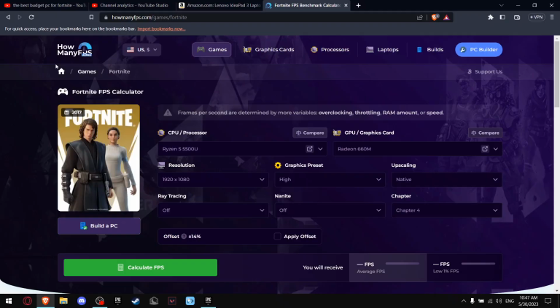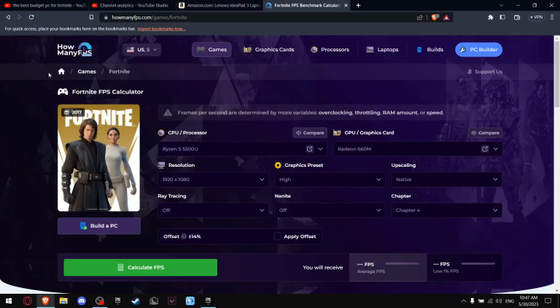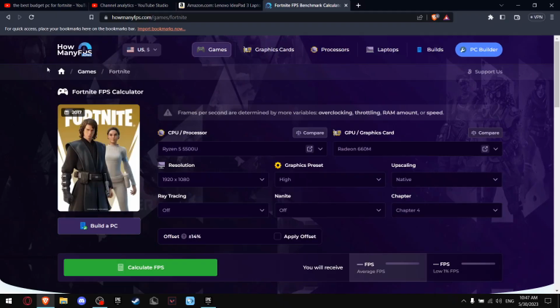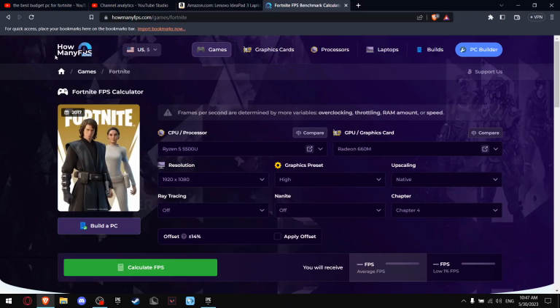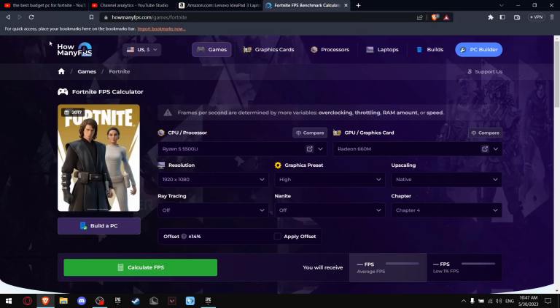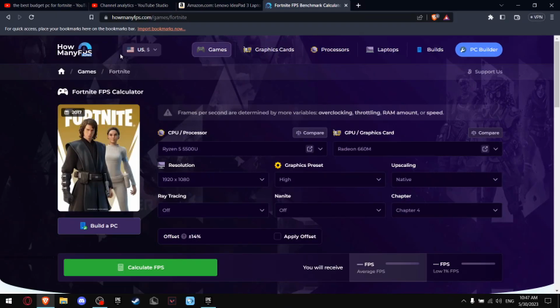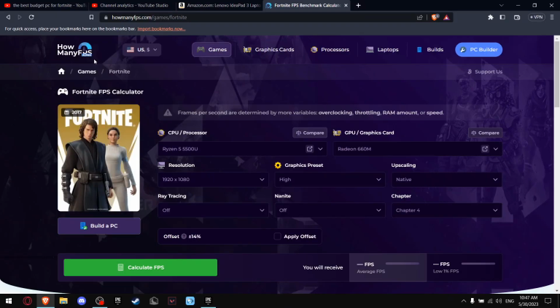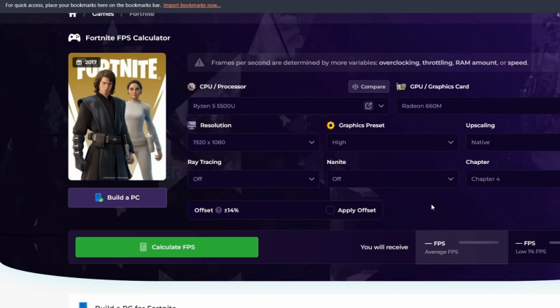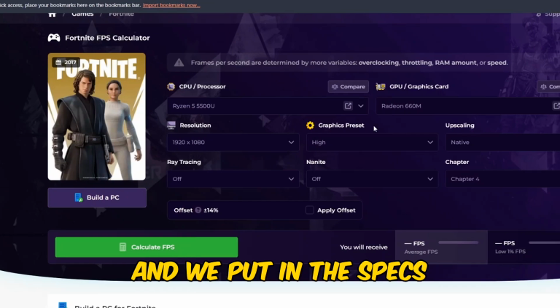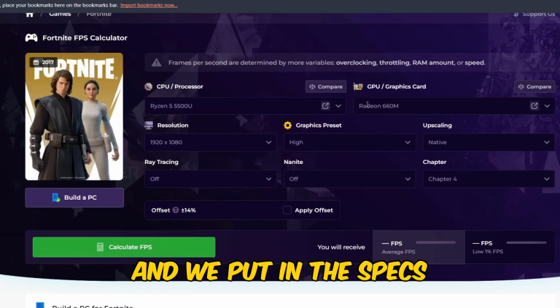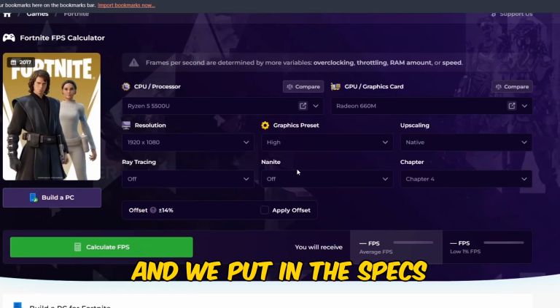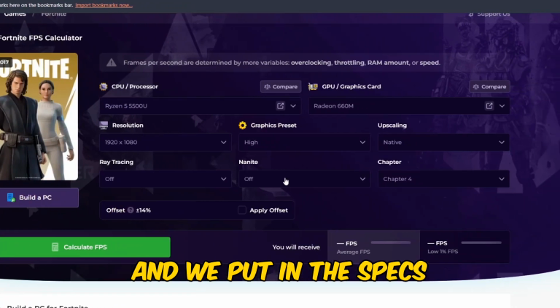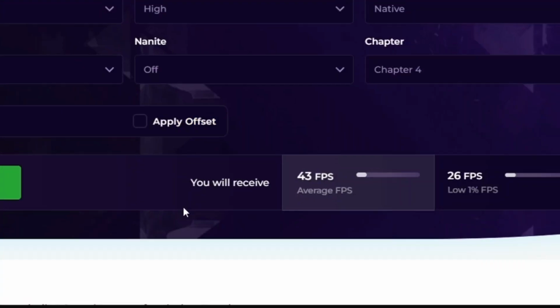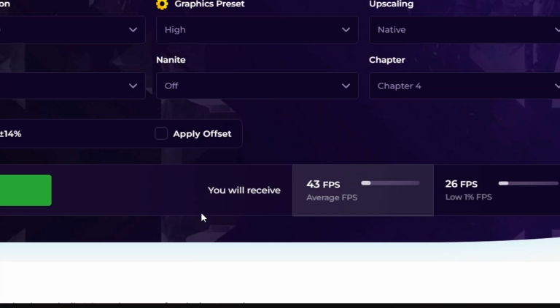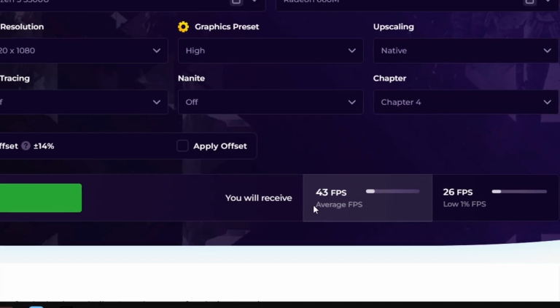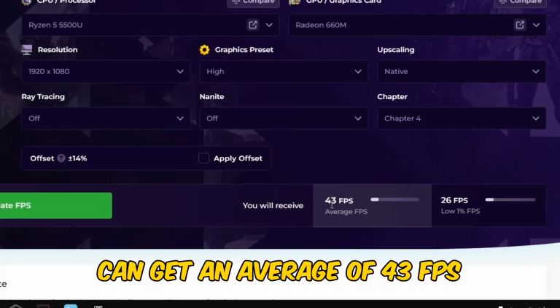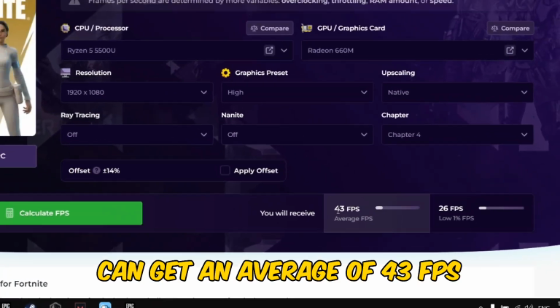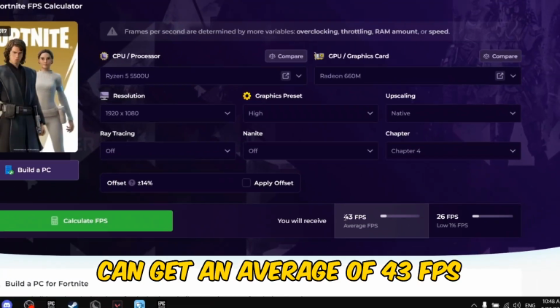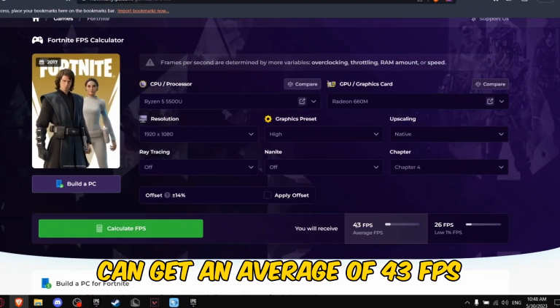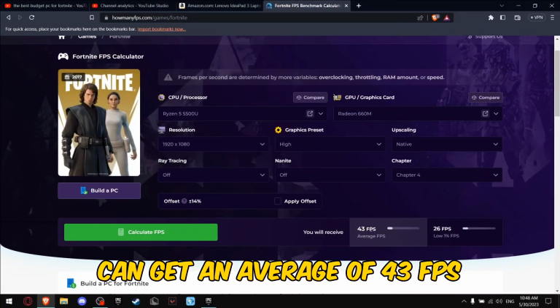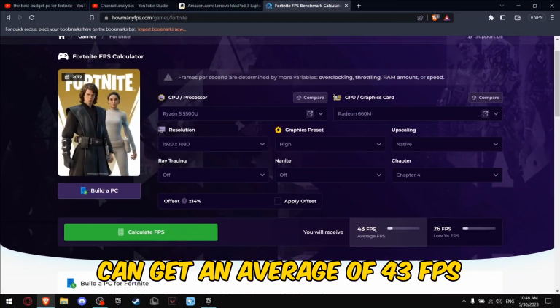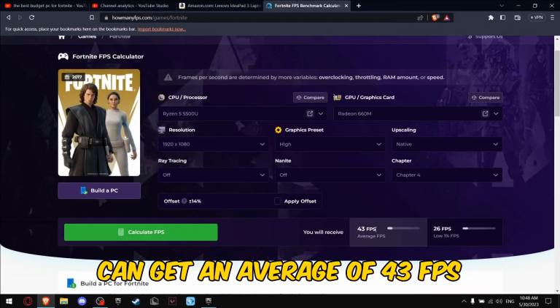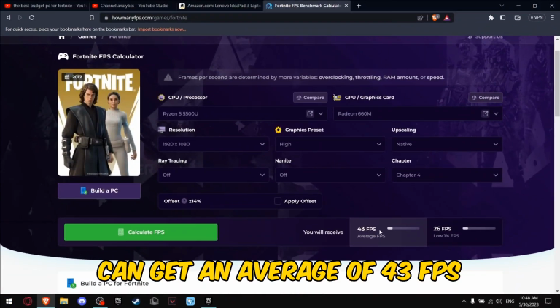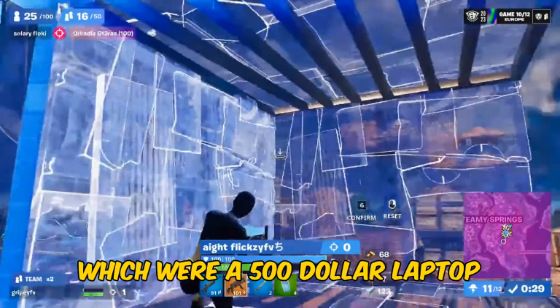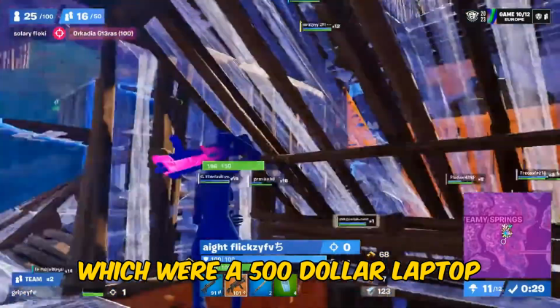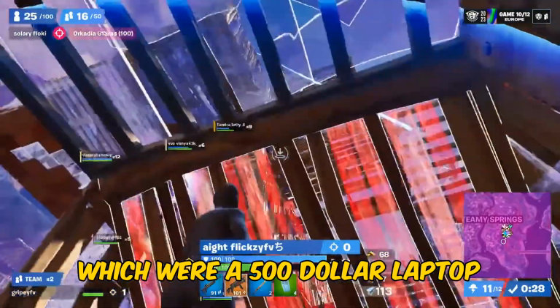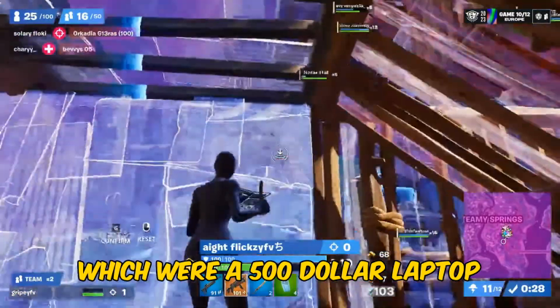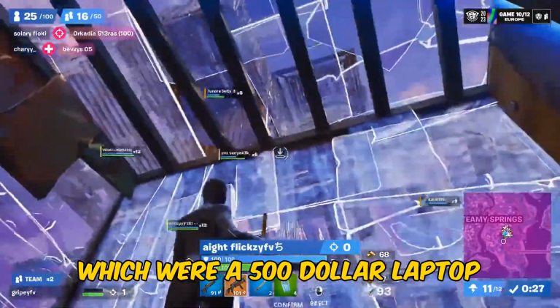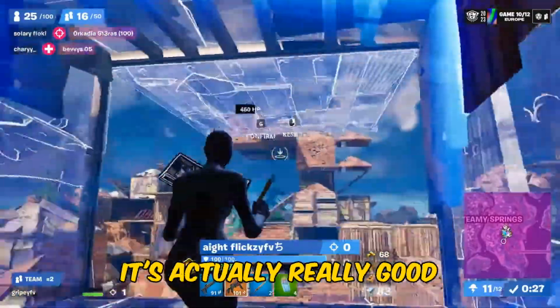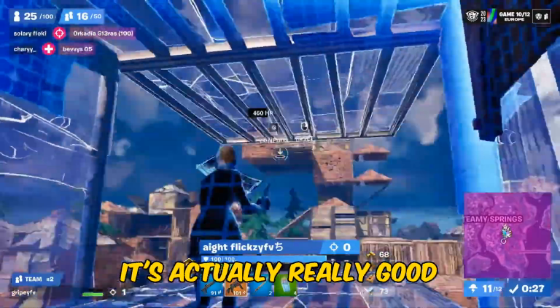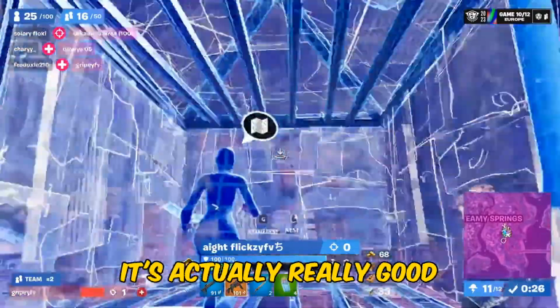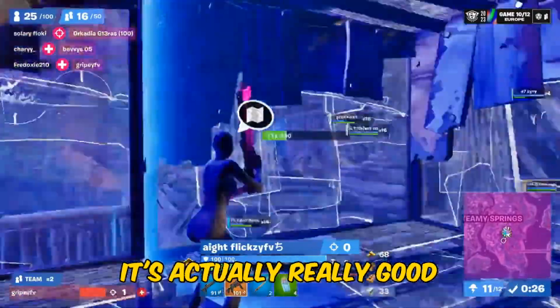So if we go on the website called How Many FPS and we put in the specs, as you can see, it can get an average of 43 FPS, which for a $500 laptop is actually really good.